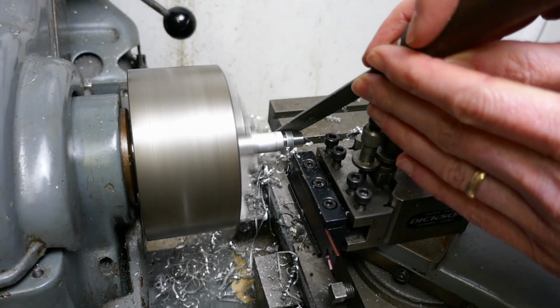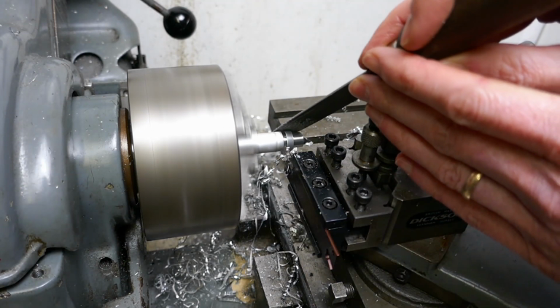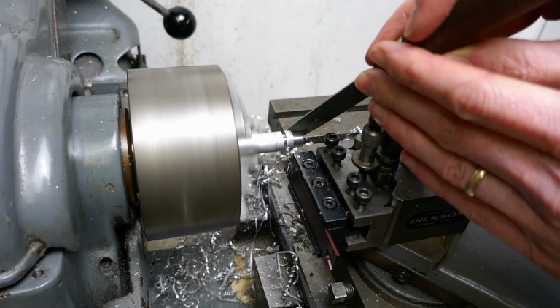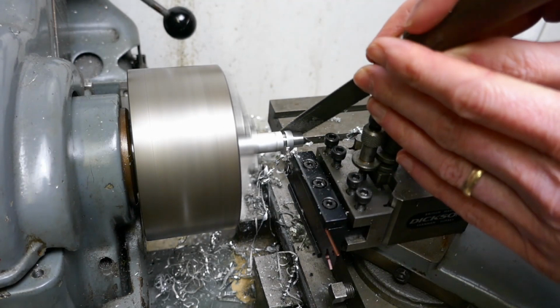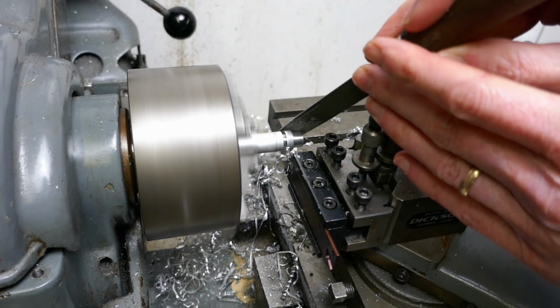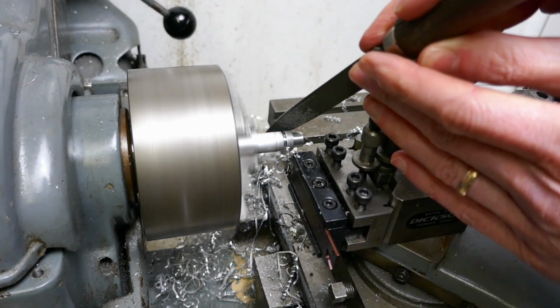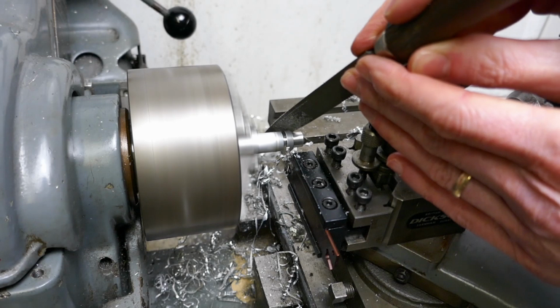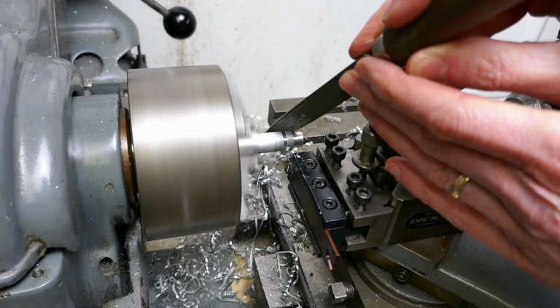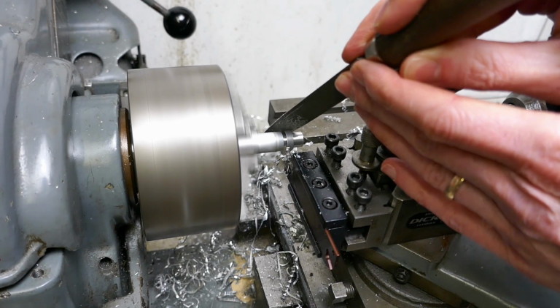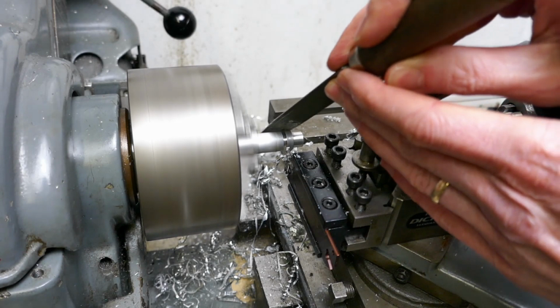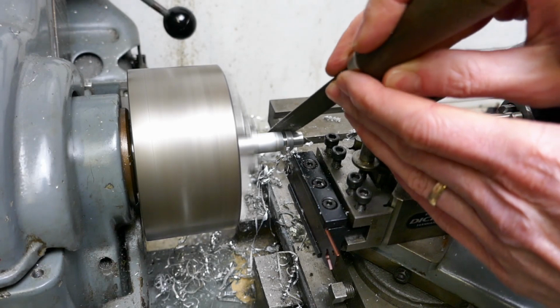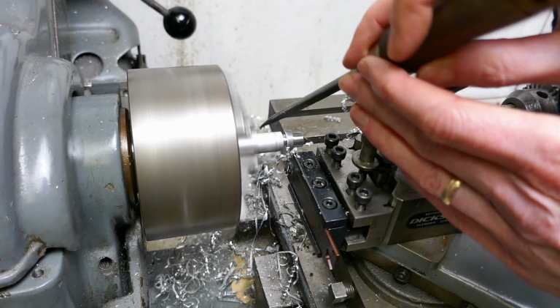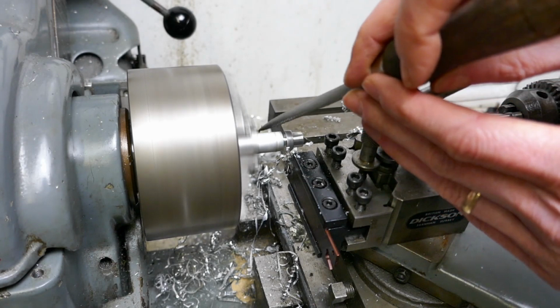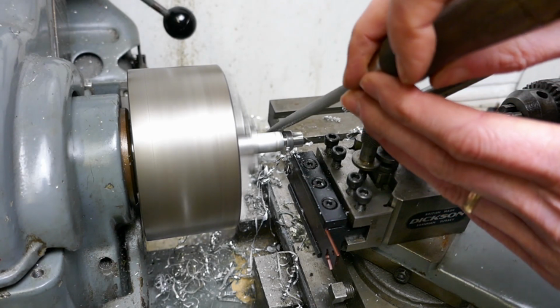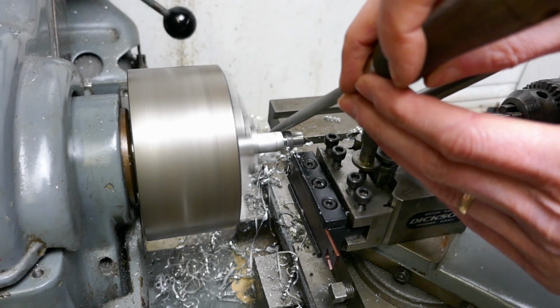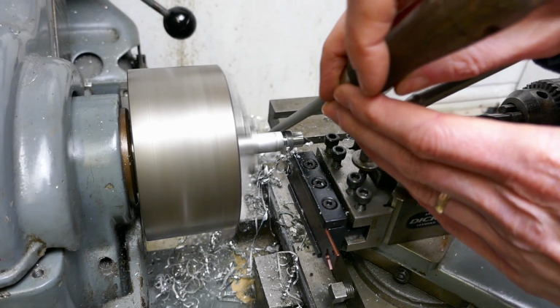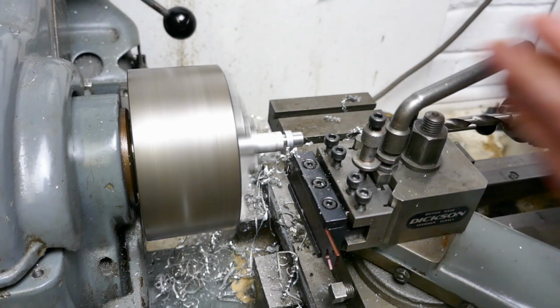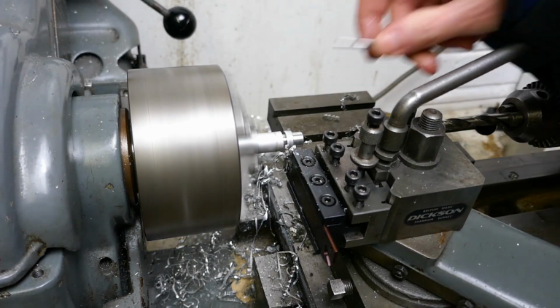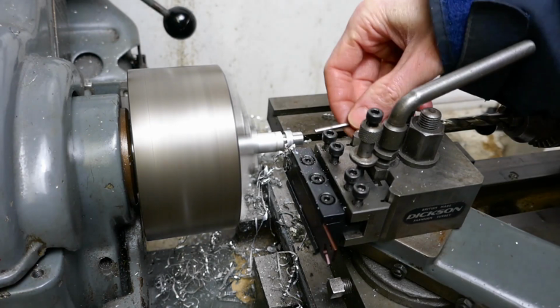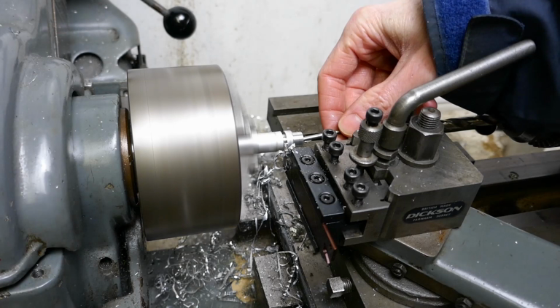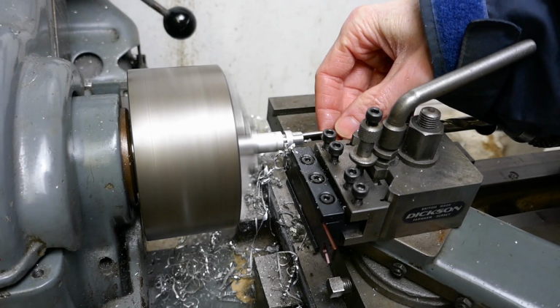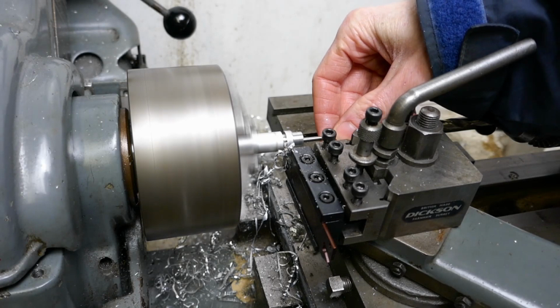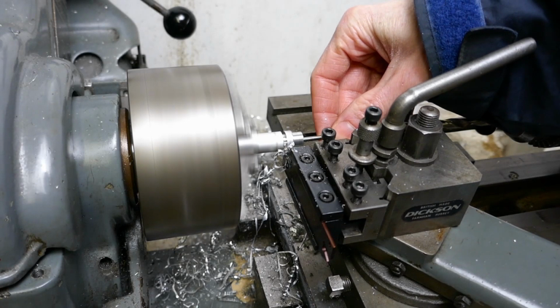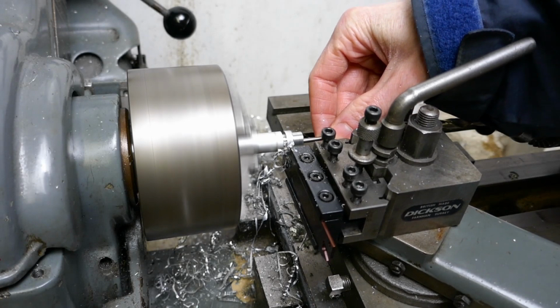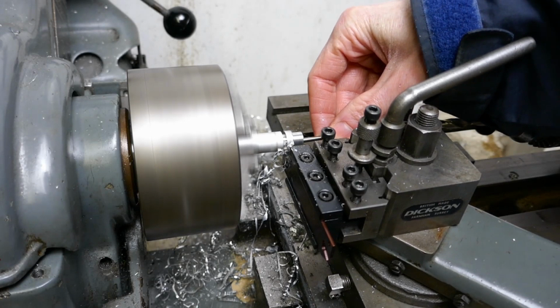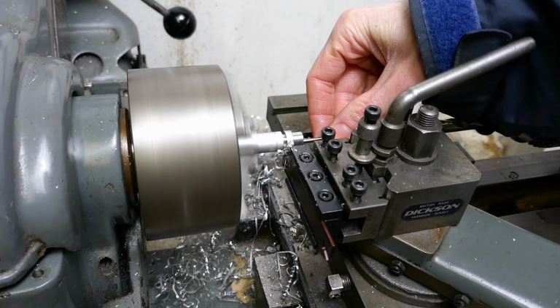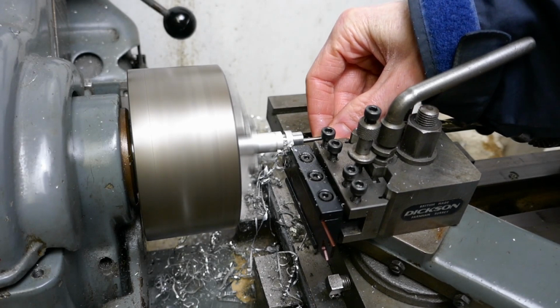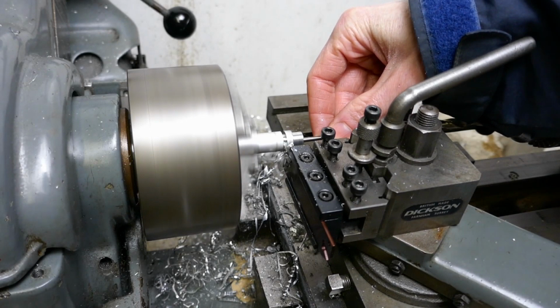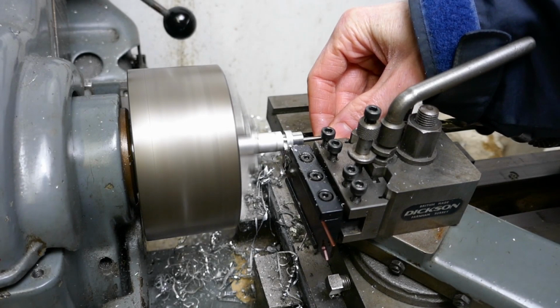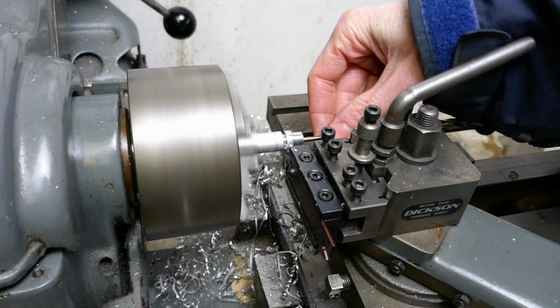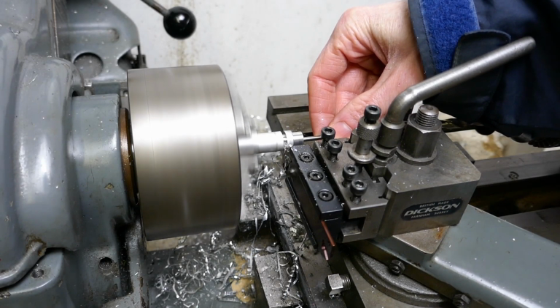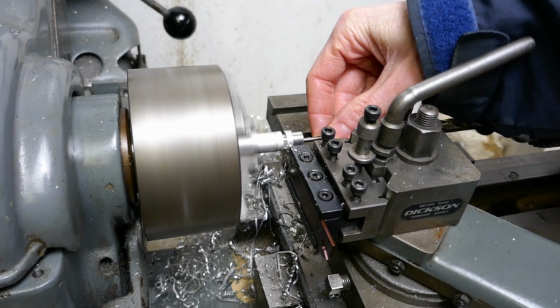Here I'm deburring the edges with a file. Quite a lot of people would say you shouldn't do this in the lathe, but I've never had any problems. I'm using a little piece of steel bar to catch the piece as it comes off.